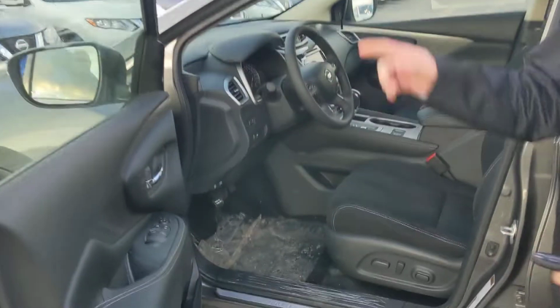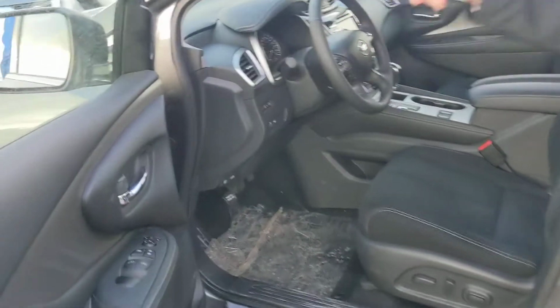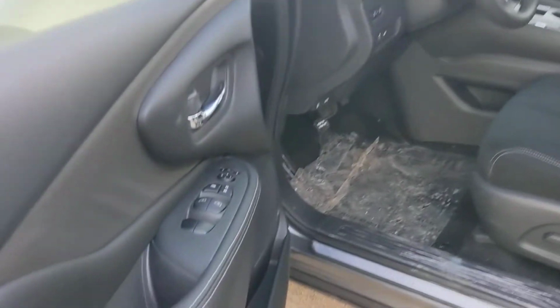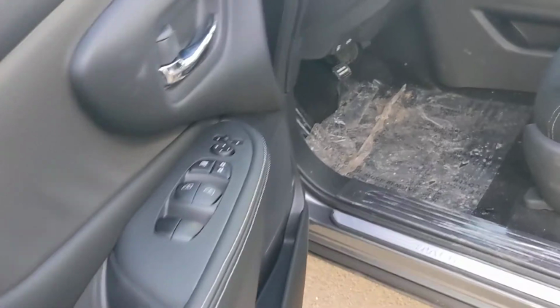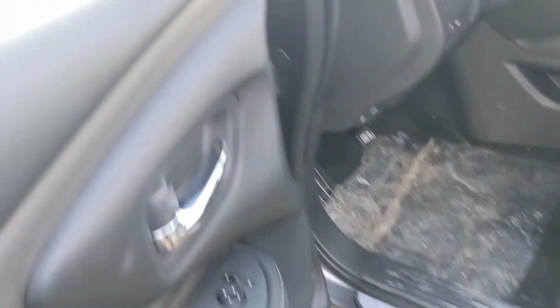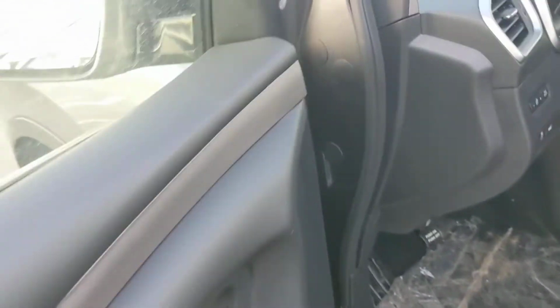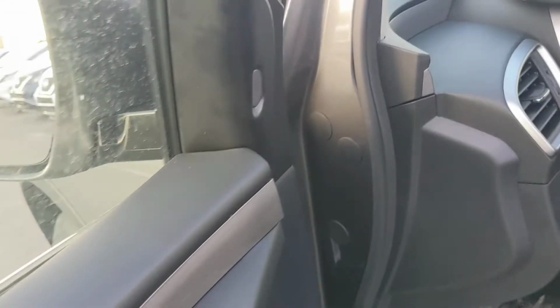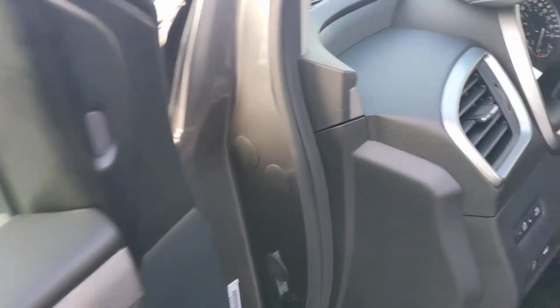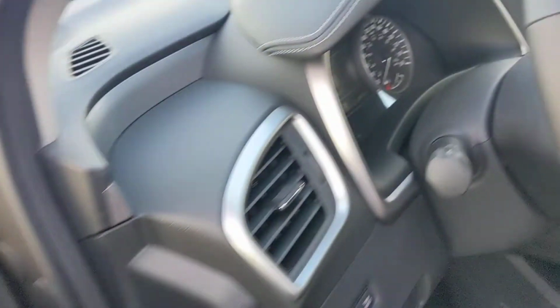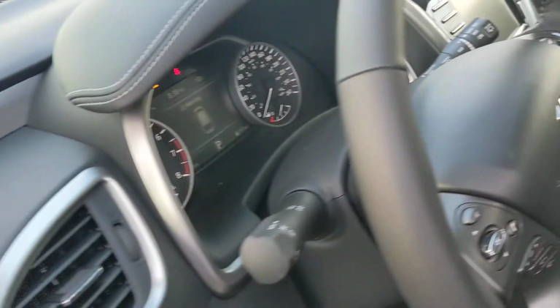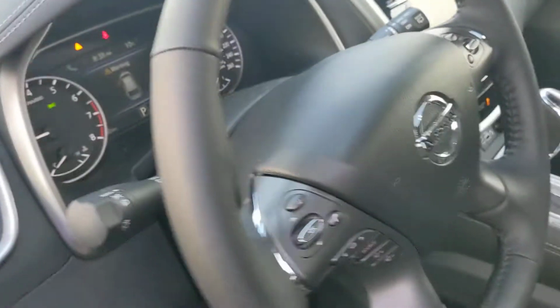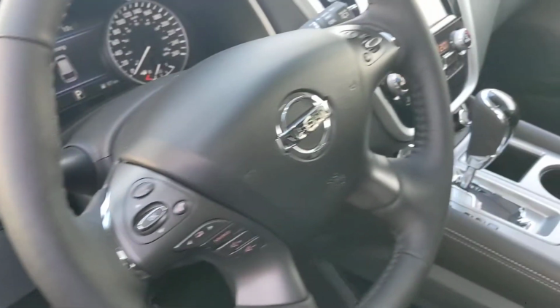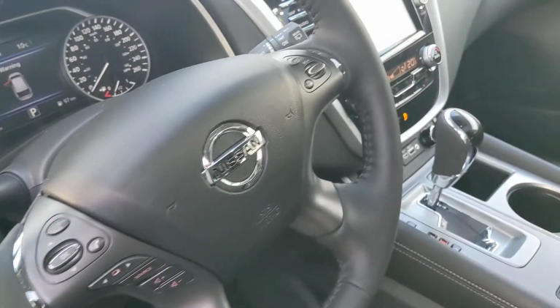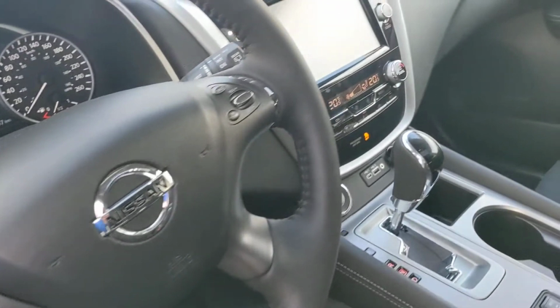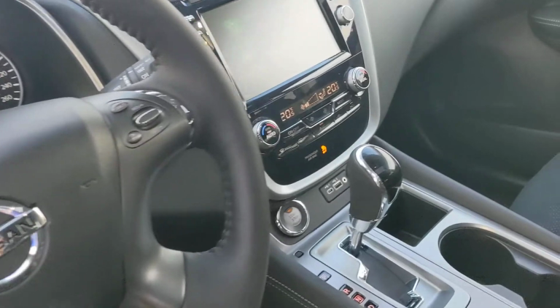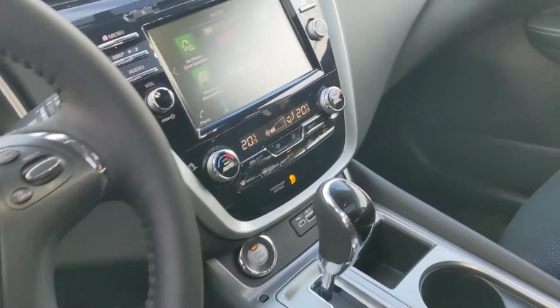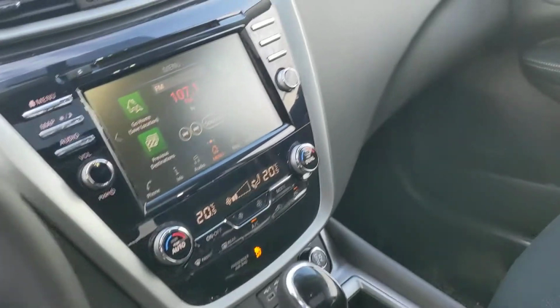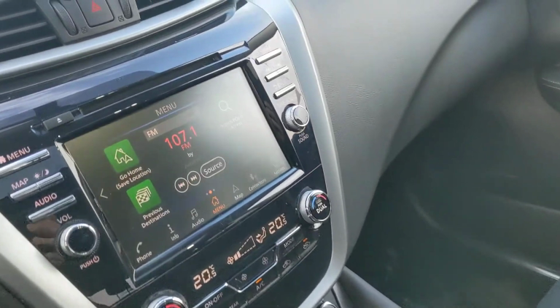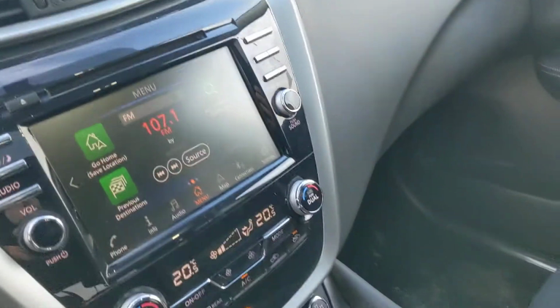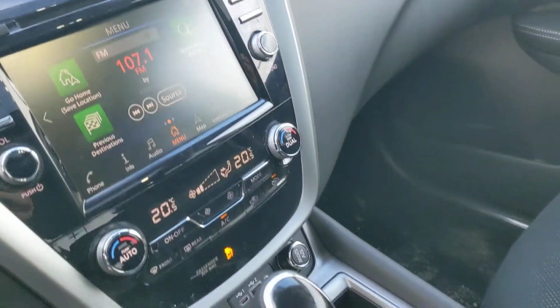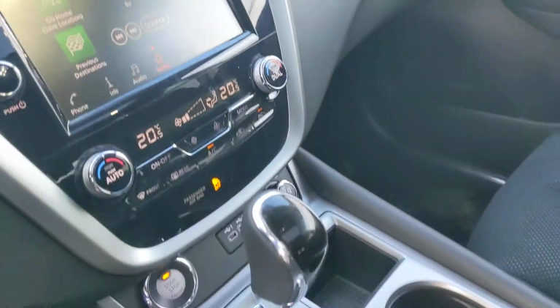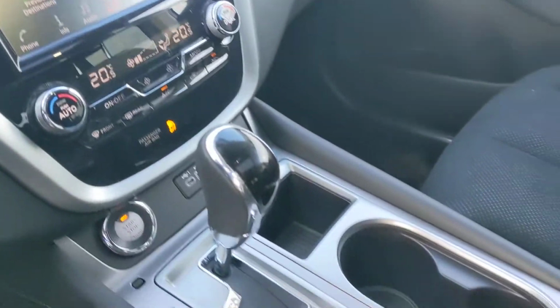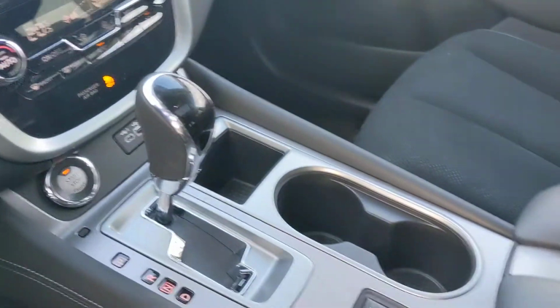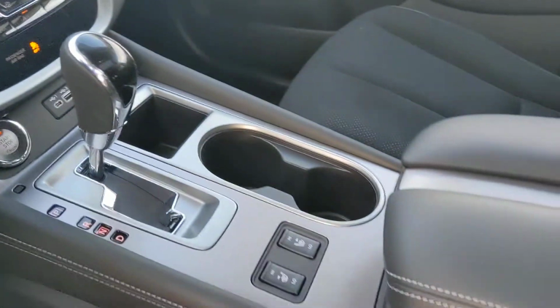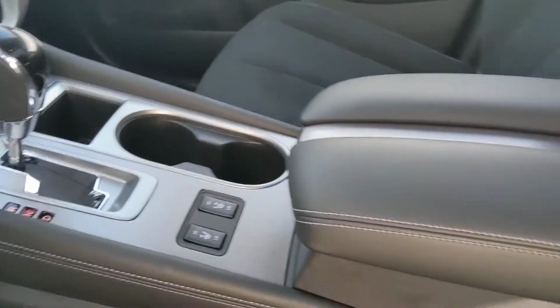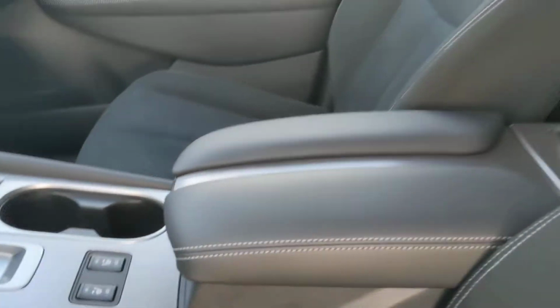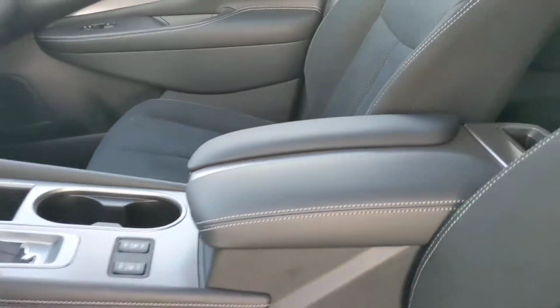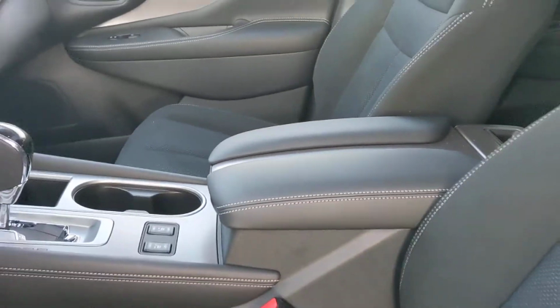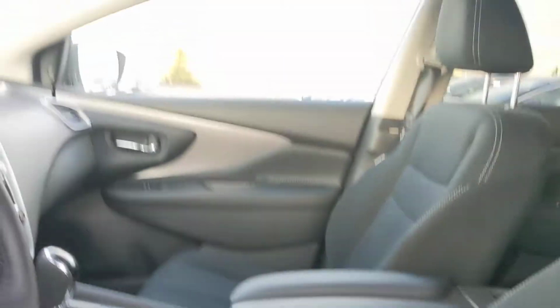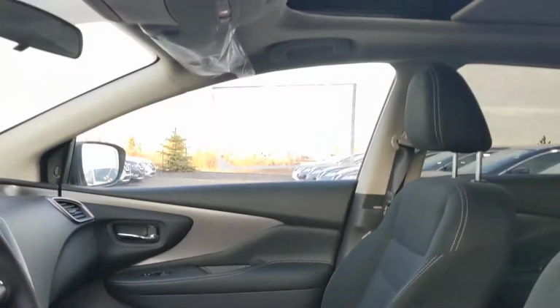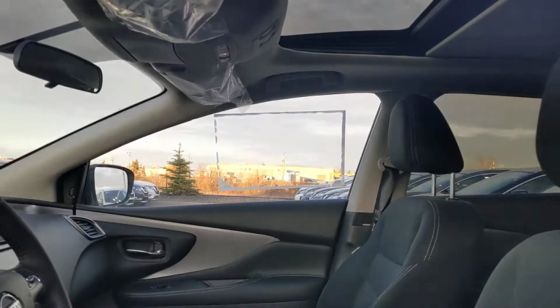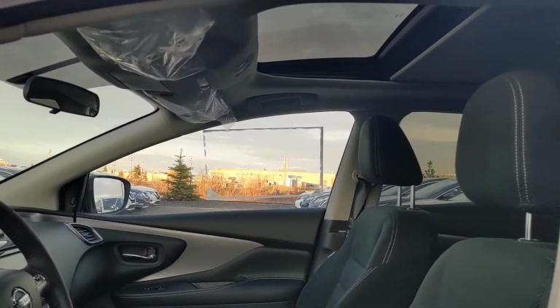Onto the interior of this one, blind spot indicators for a little added safety. Power driver's seat for easy adjustment. Heated steering wheel in this one. Of course, you're going to have that 8.4-inch touchscreen display with Apple CarPlay, Android Auto navigation. Heated seats right down below, and a panoramic moonroof up top.